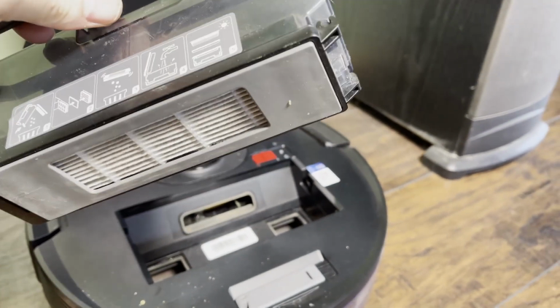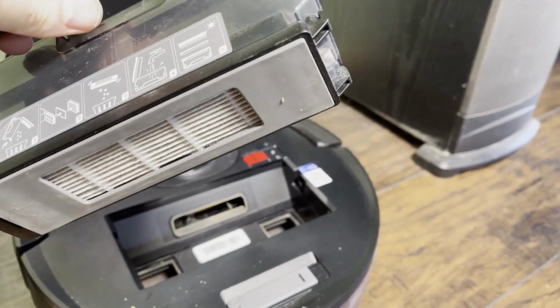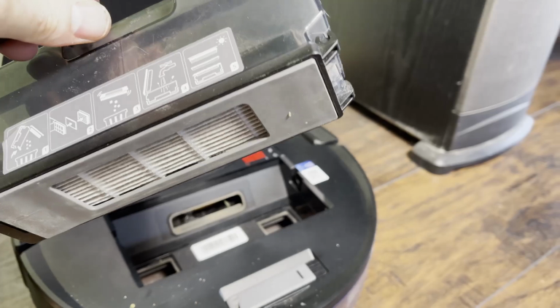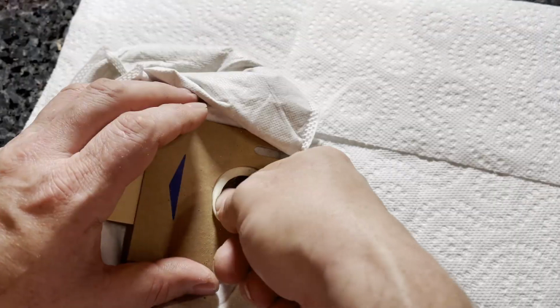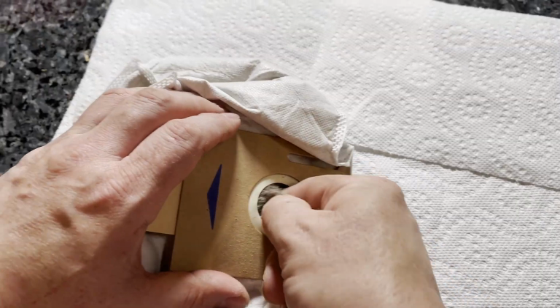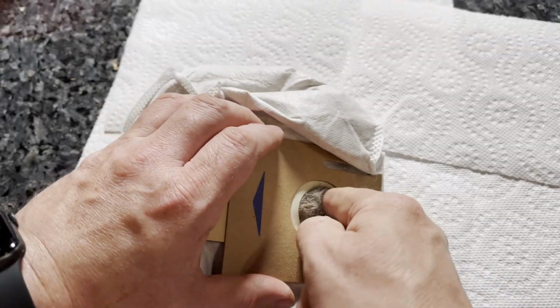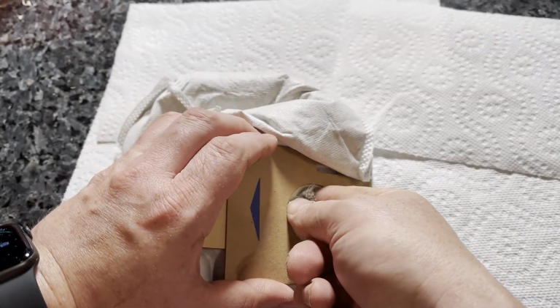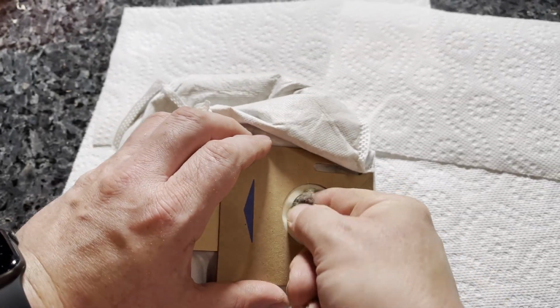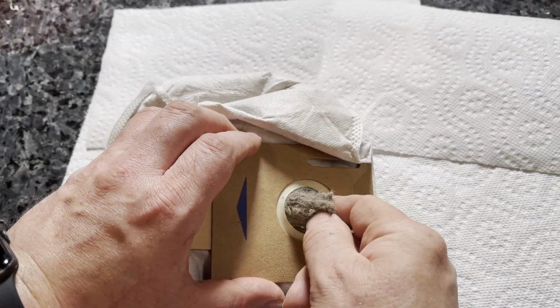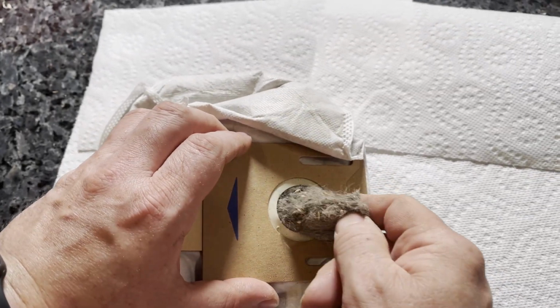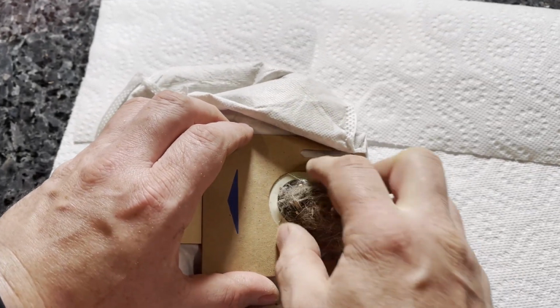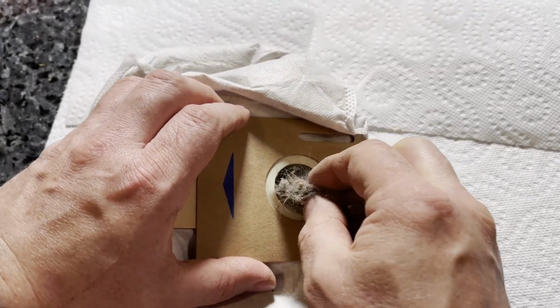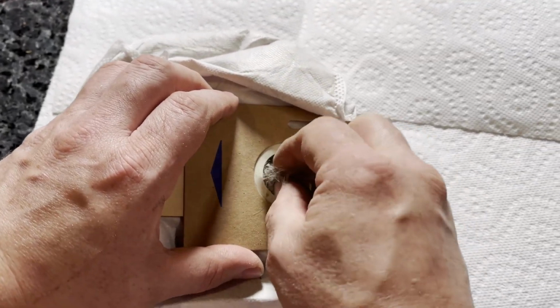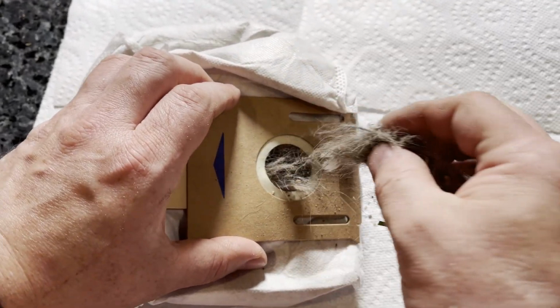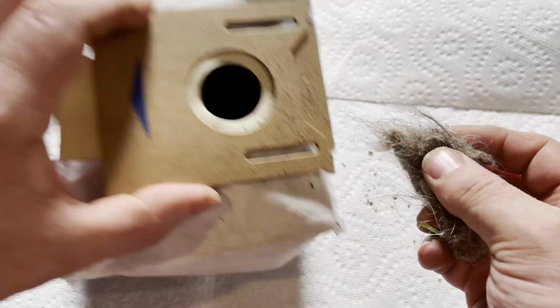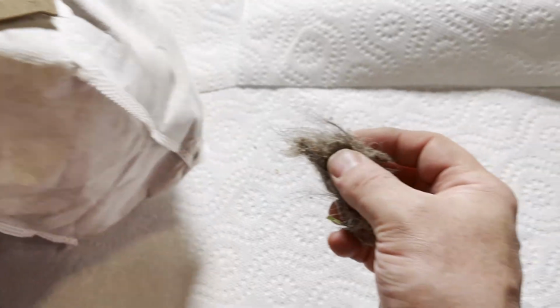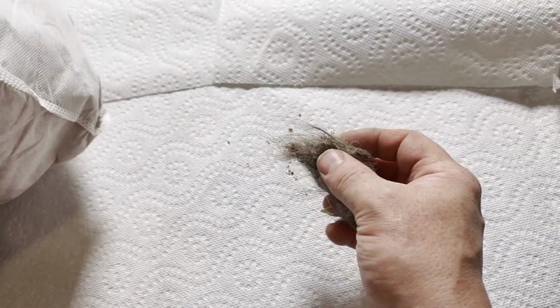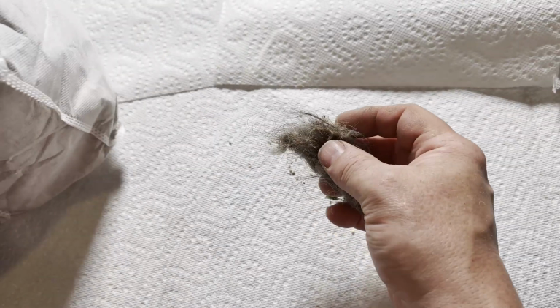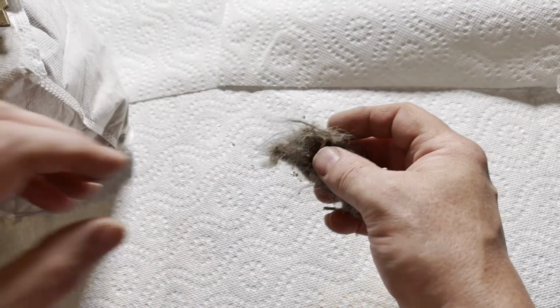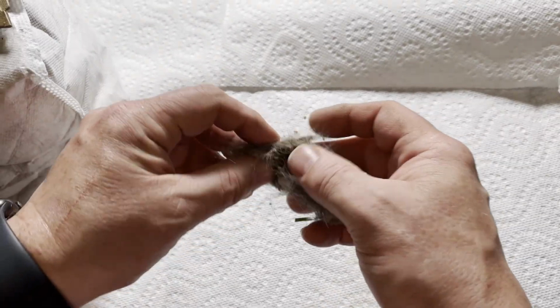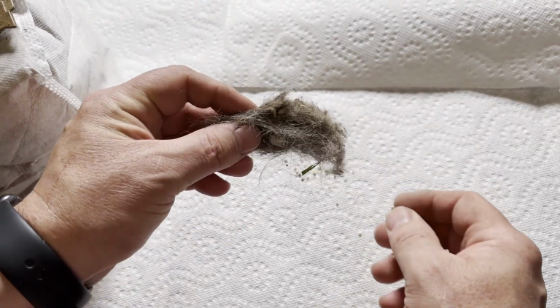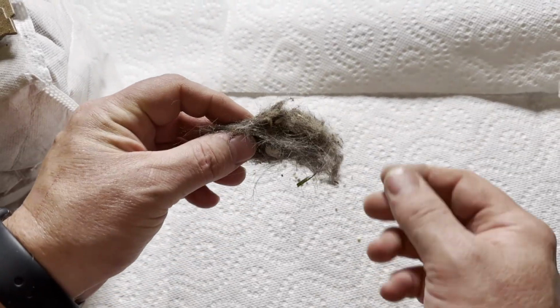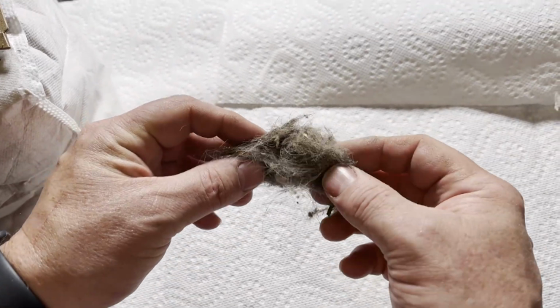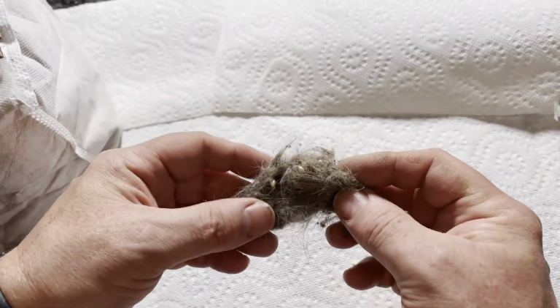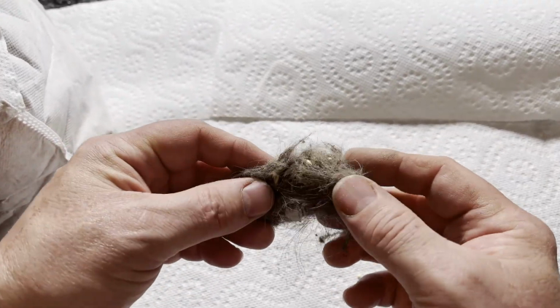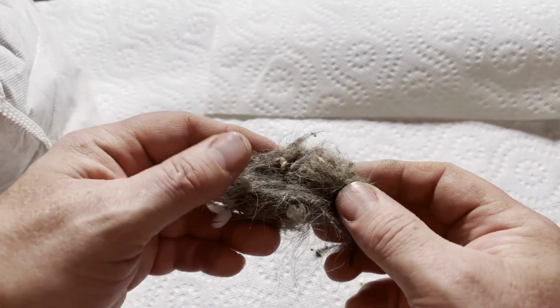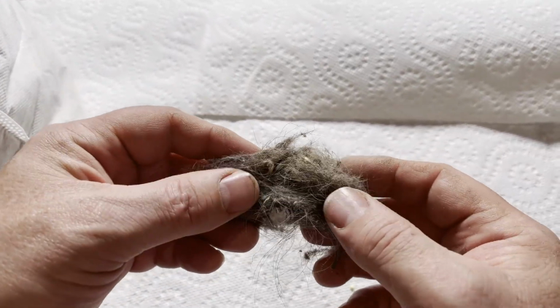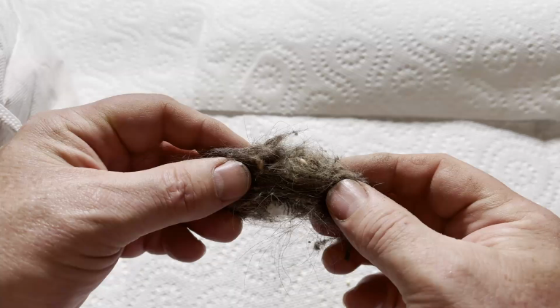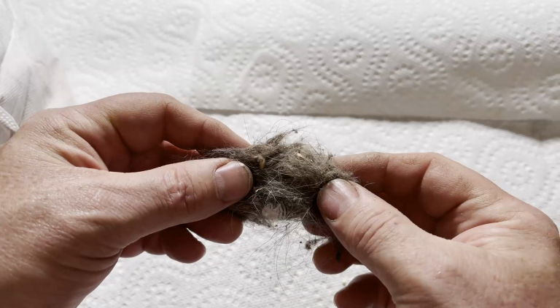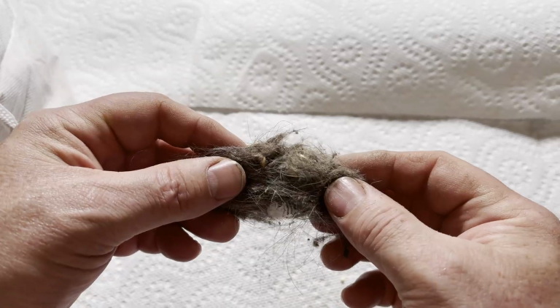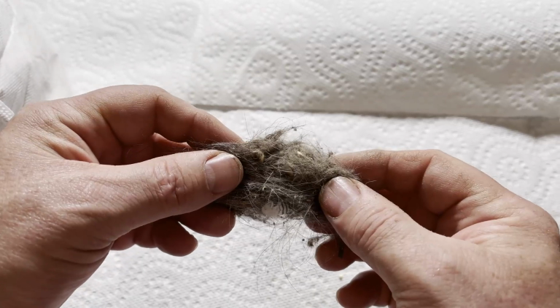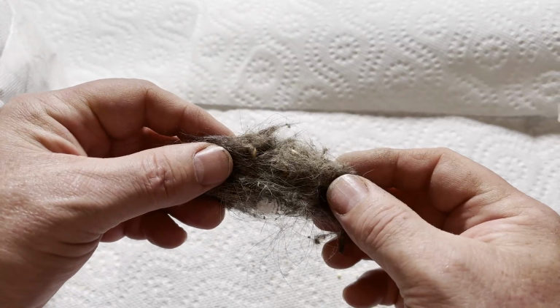So why does this happen? When pet hair is swirled together inside of a vacuum cleaner it forms a cohesive clump, meaning it all sticks together. As you can see with this clump of pet hair, if I try to pull it apart there's some resistance to it.